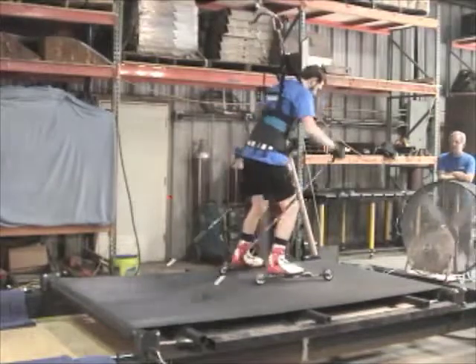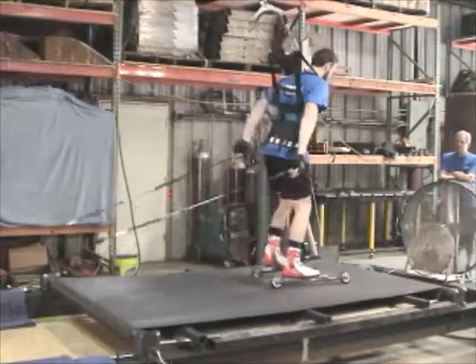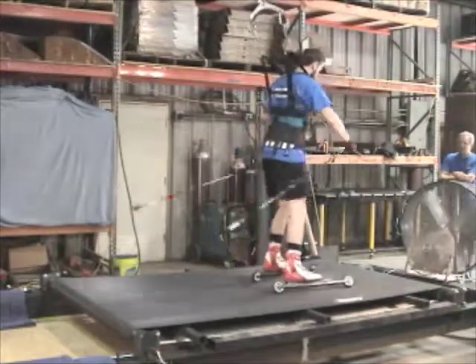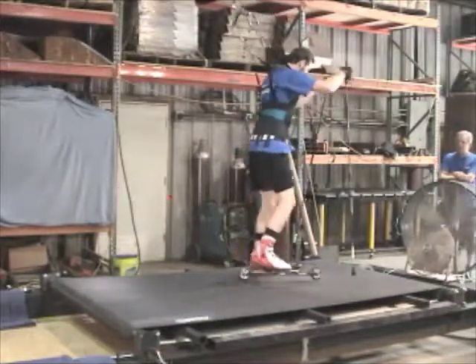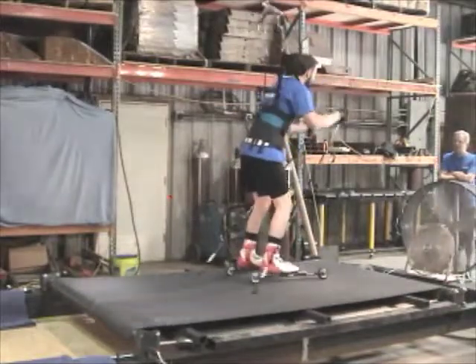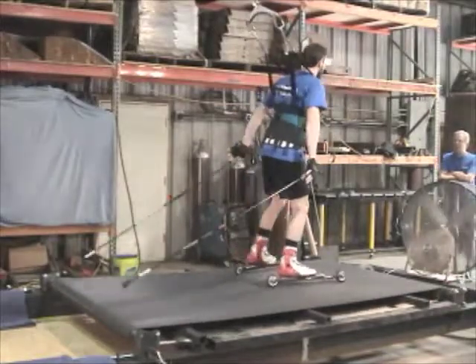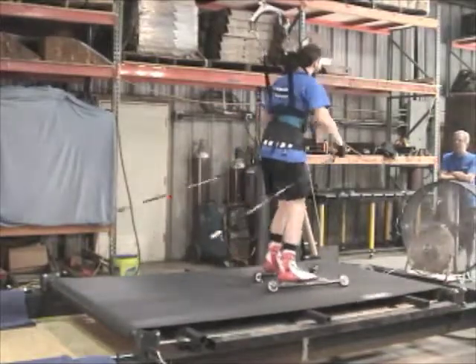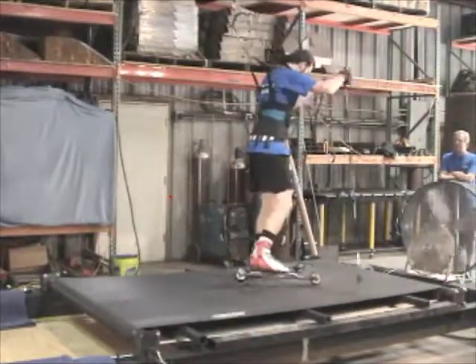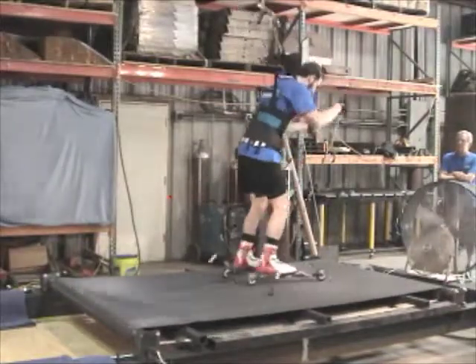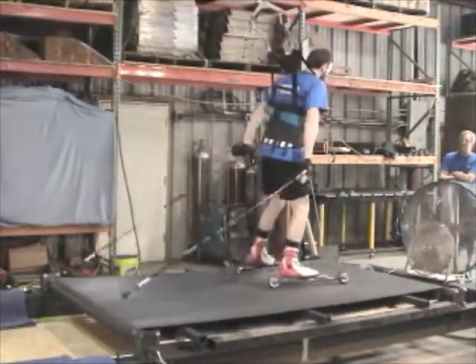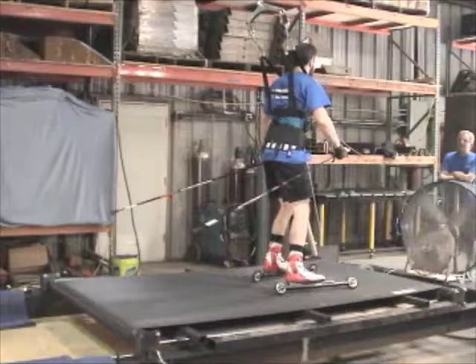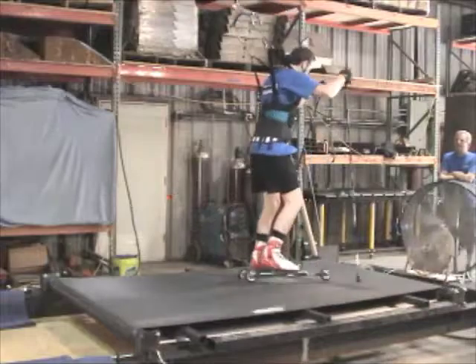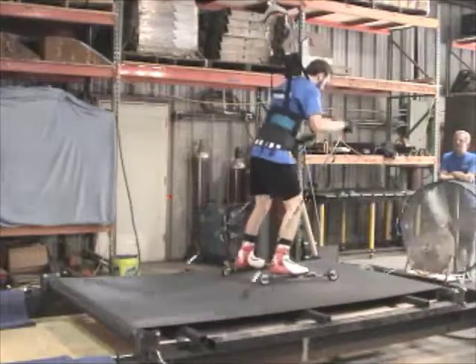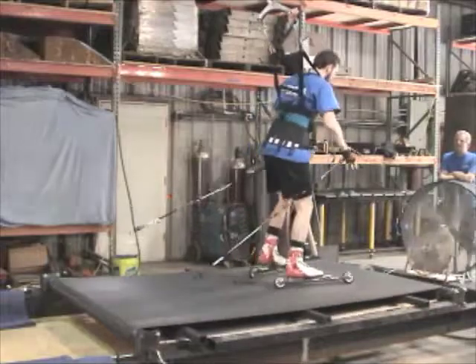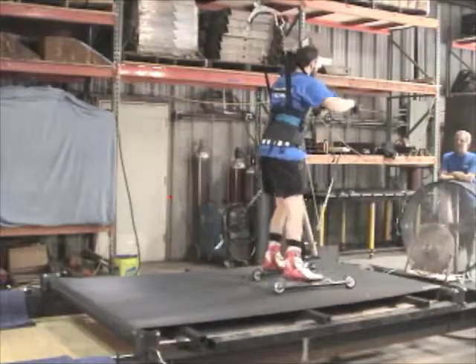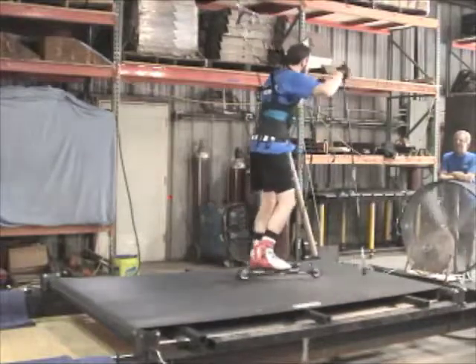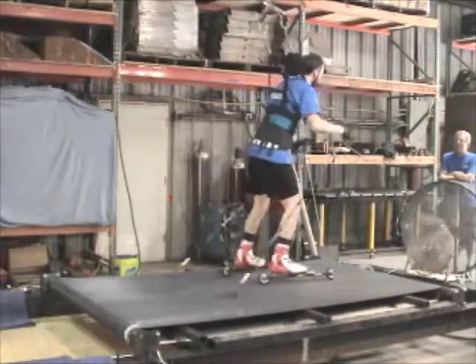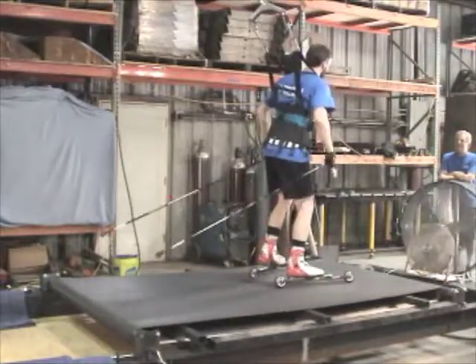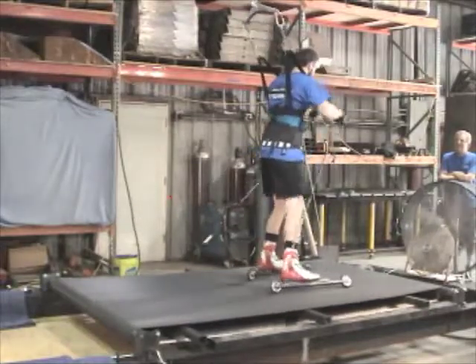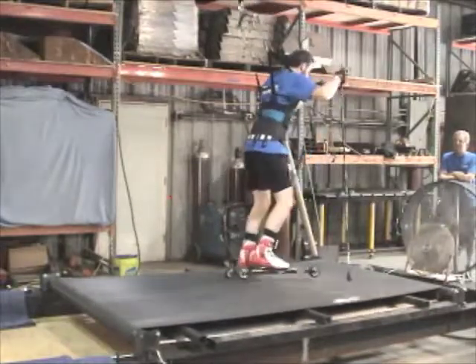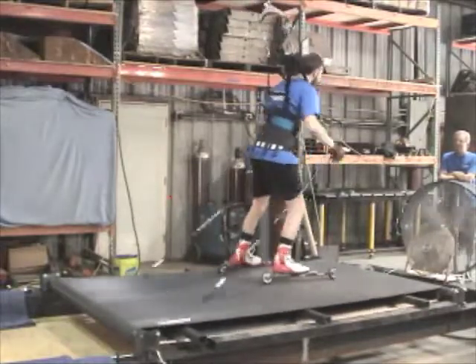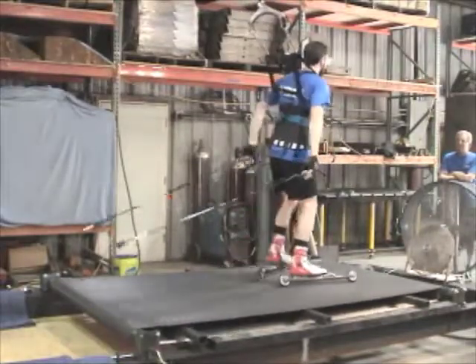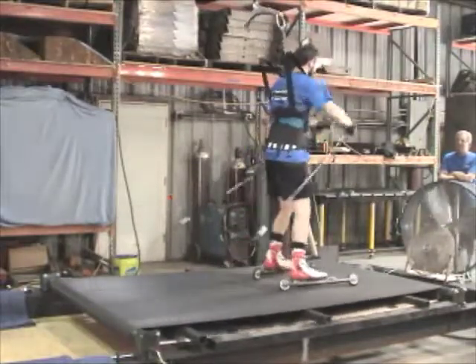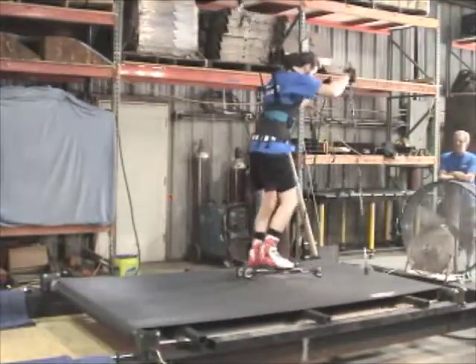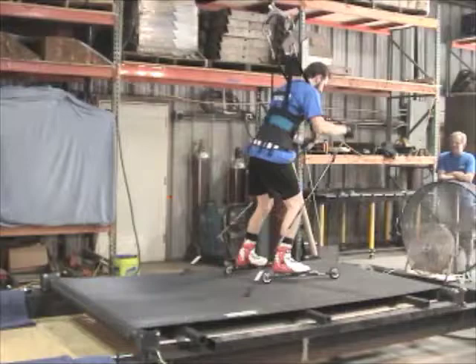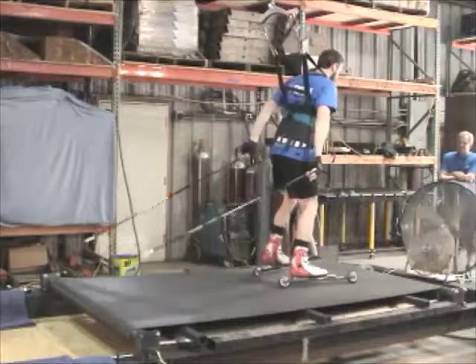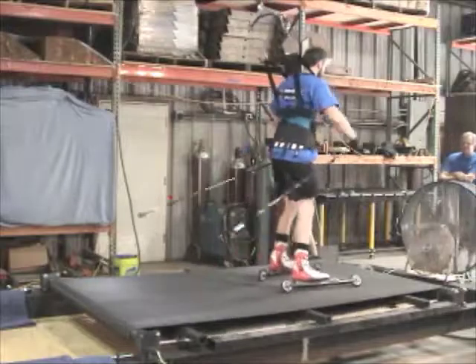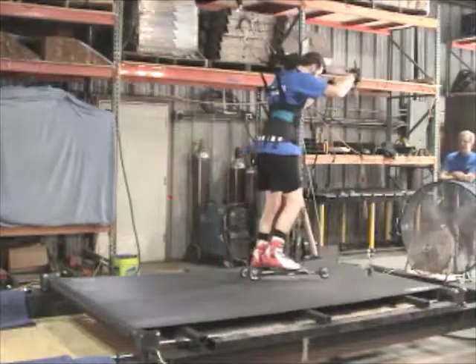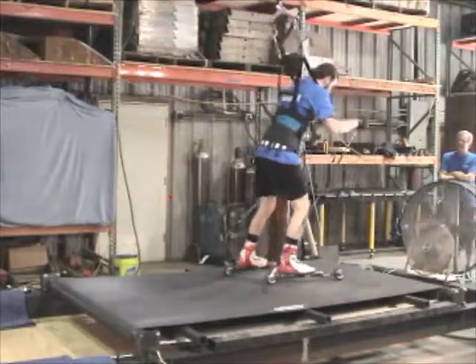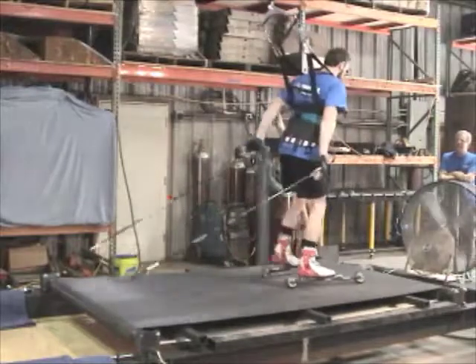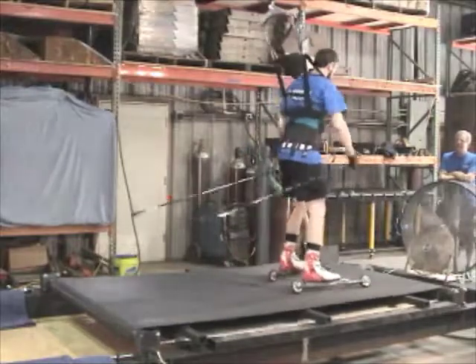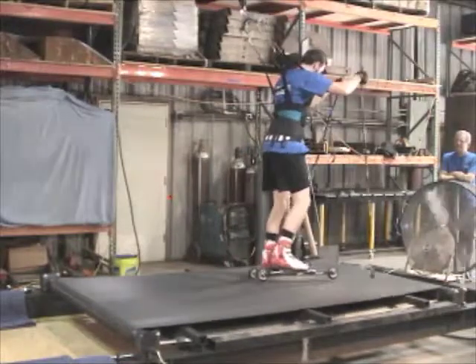This part of the test involves double pulling and skating technique performed on the treadmill with no elevation involved — flat treadmill with double pulling and skating technique.